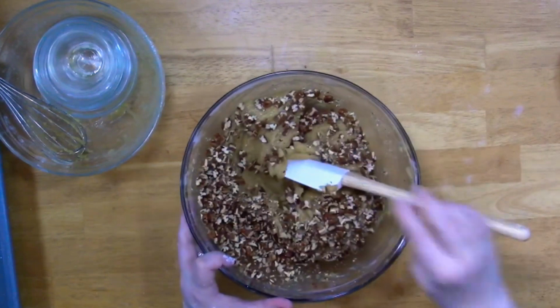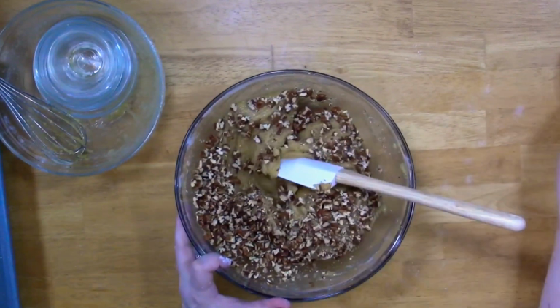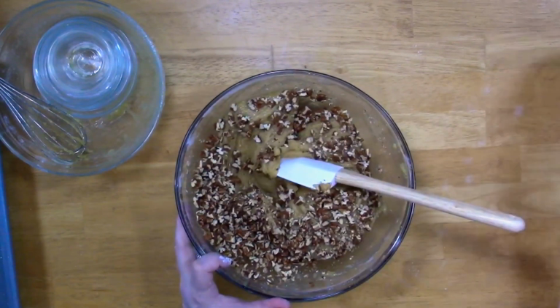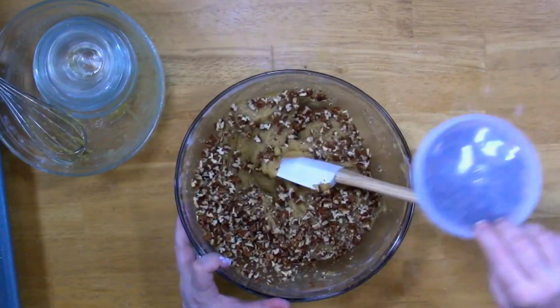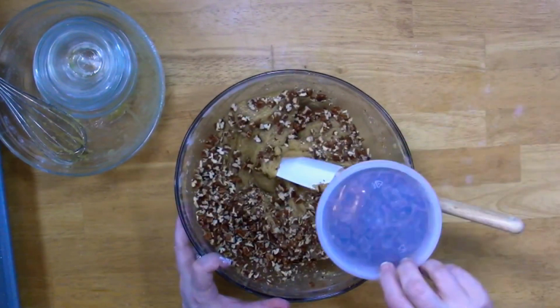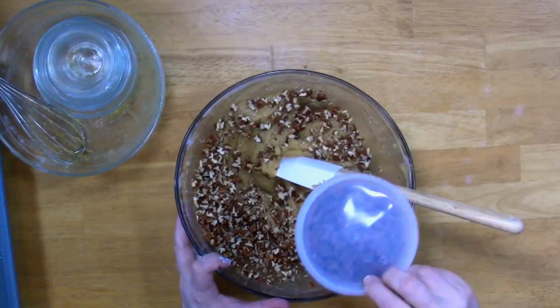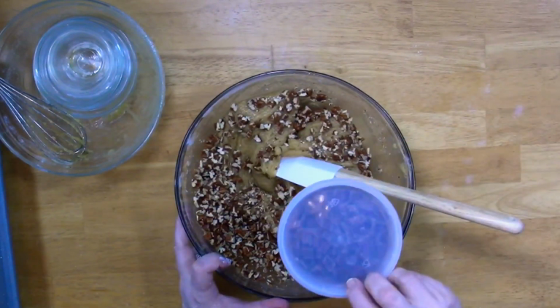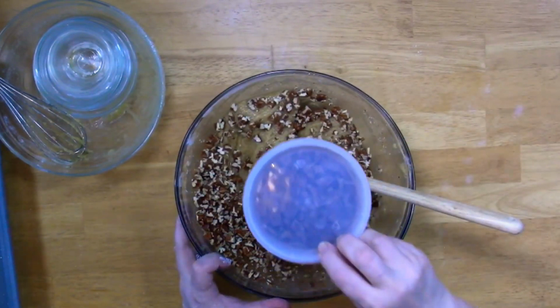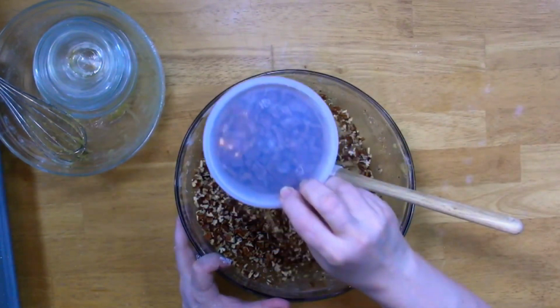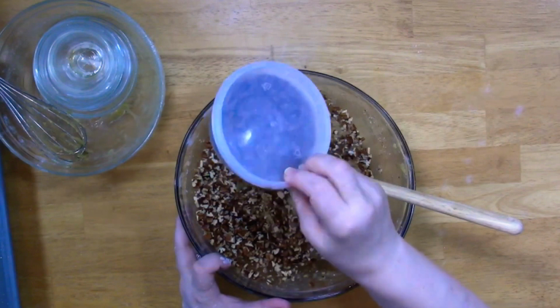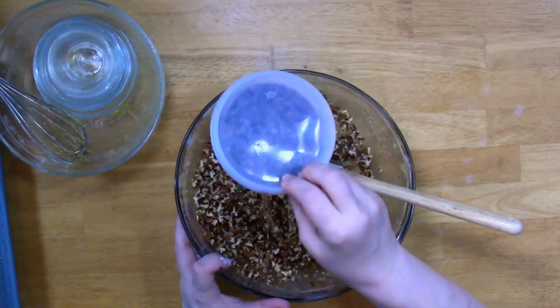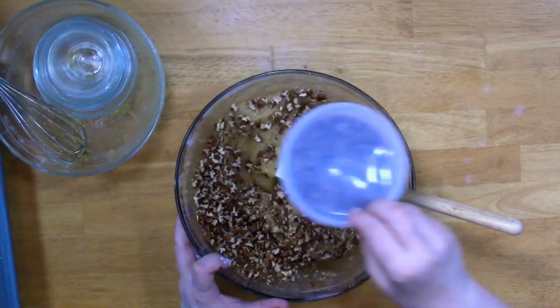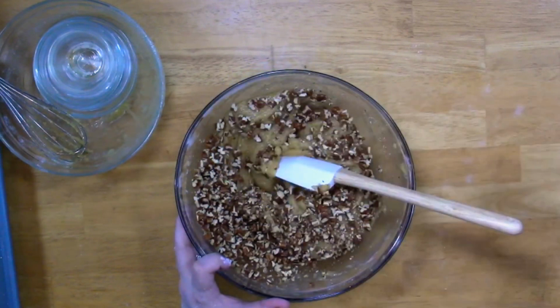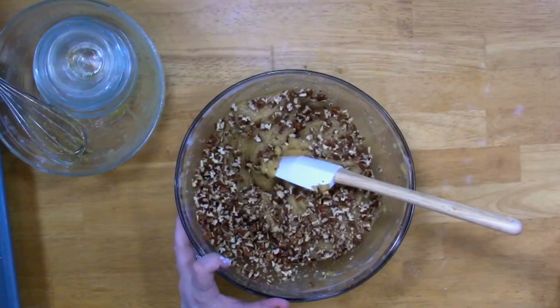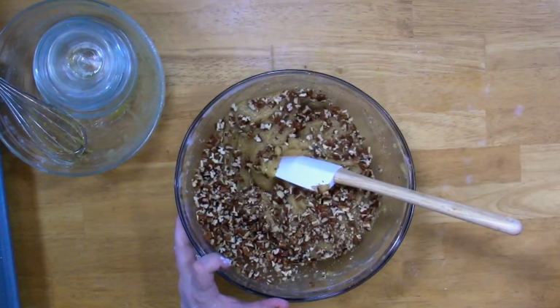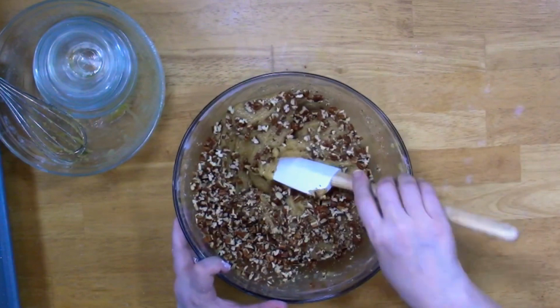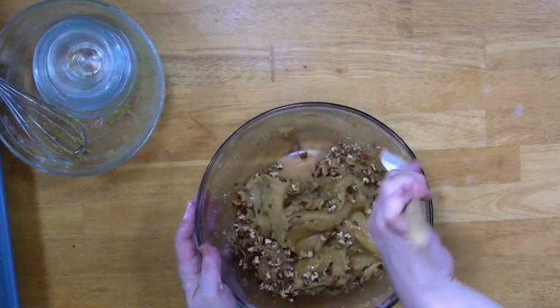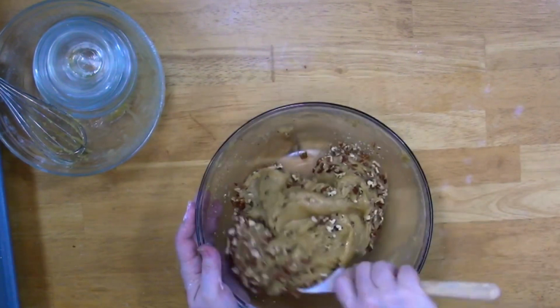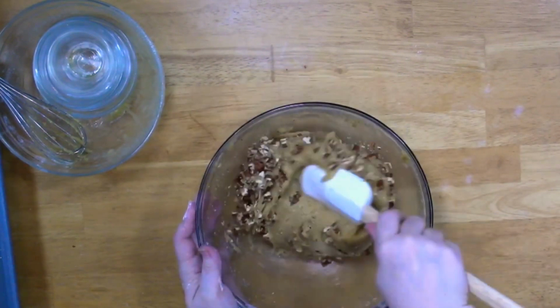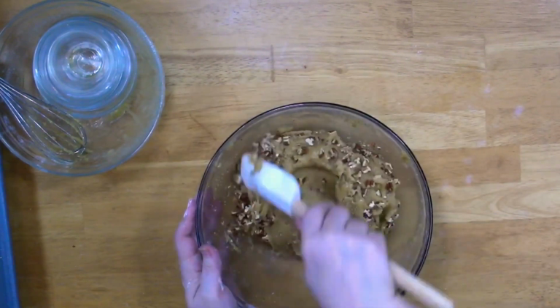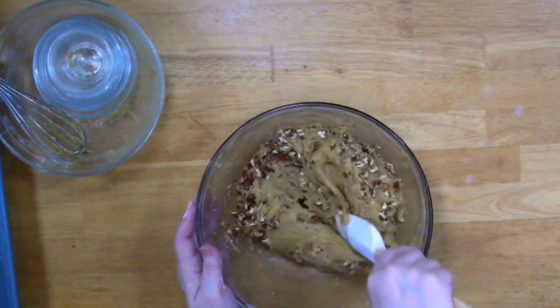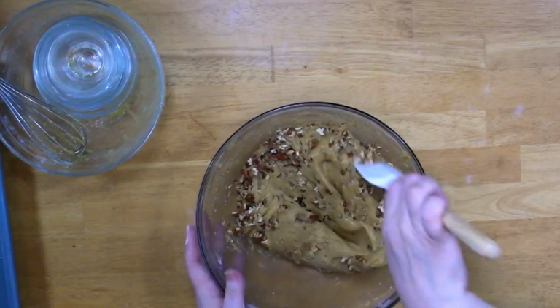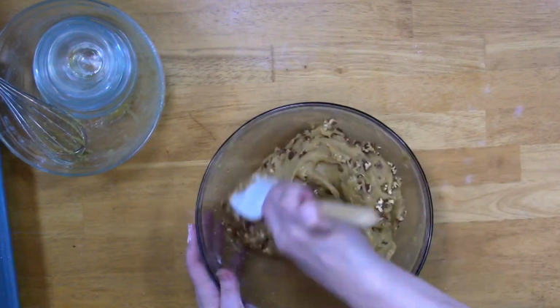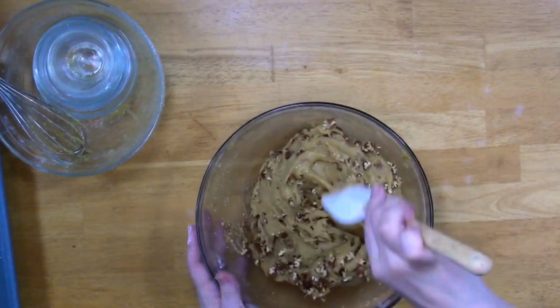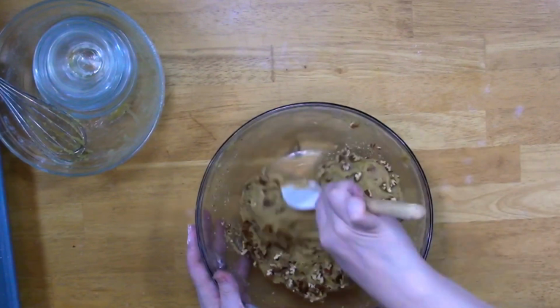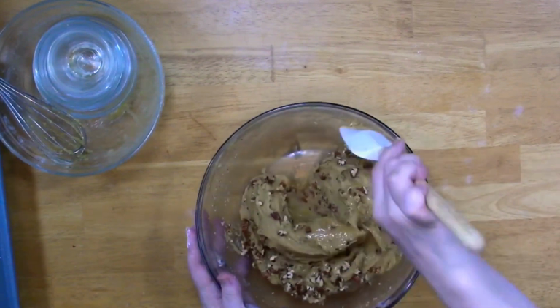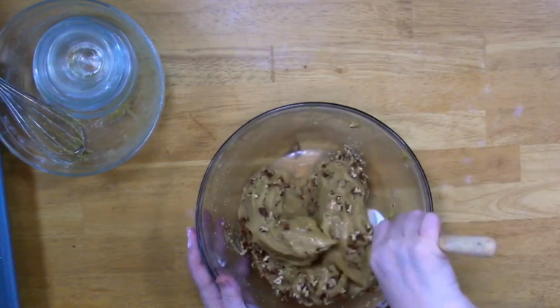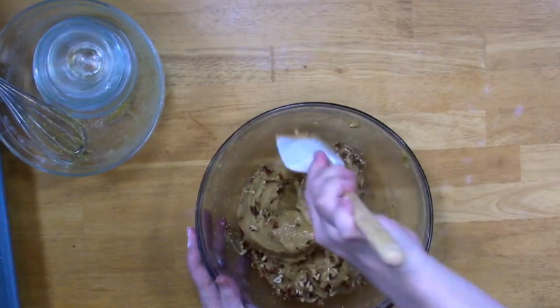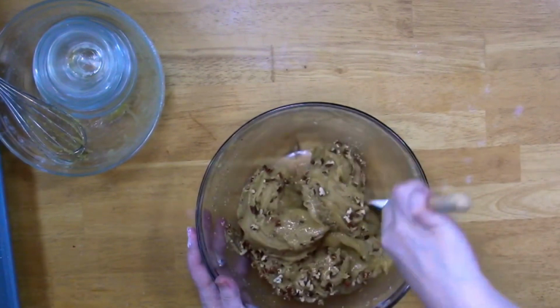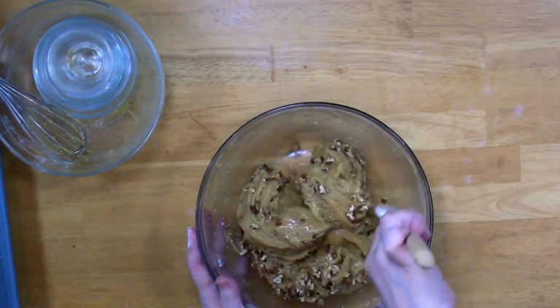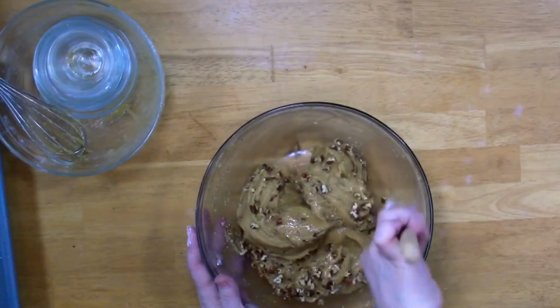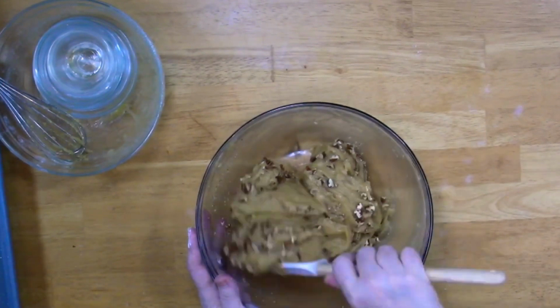And no, I haven't forgotten my little friend. In go the nuts — they're optional but to me they just put it over the top. Home run.